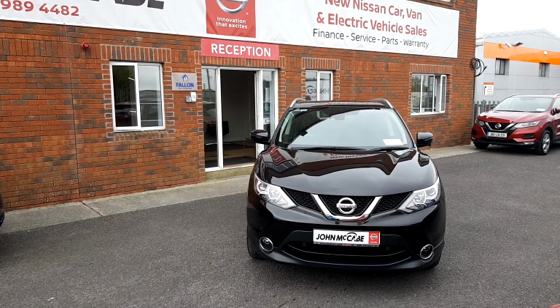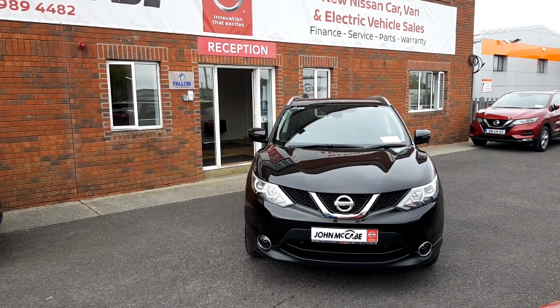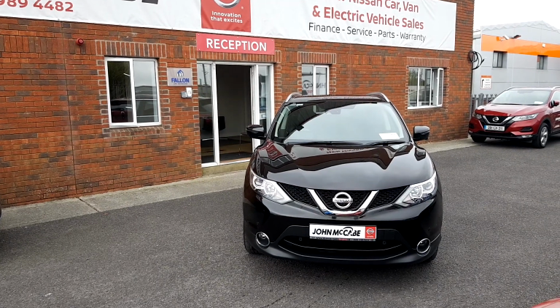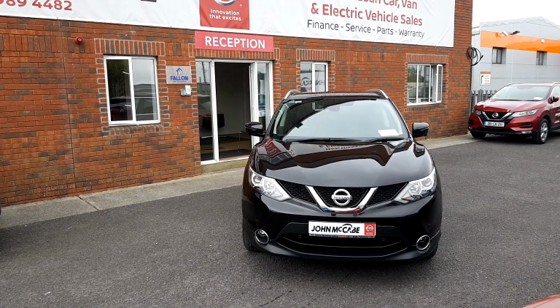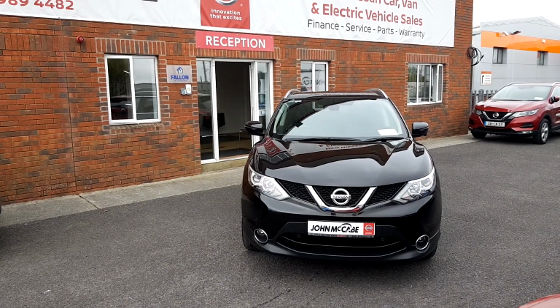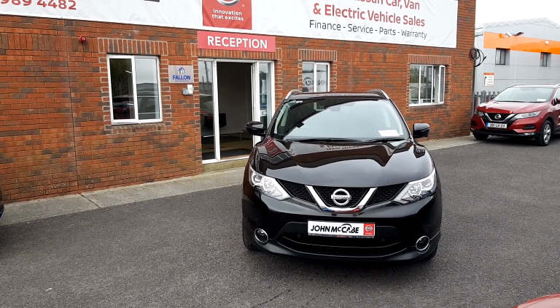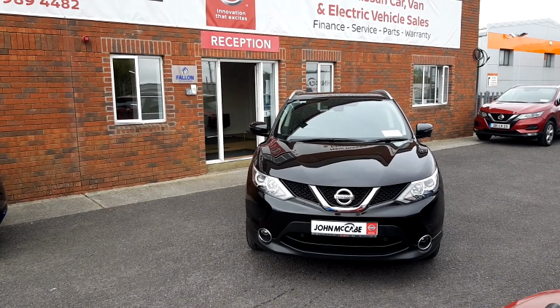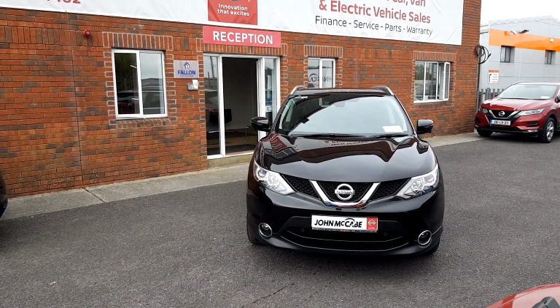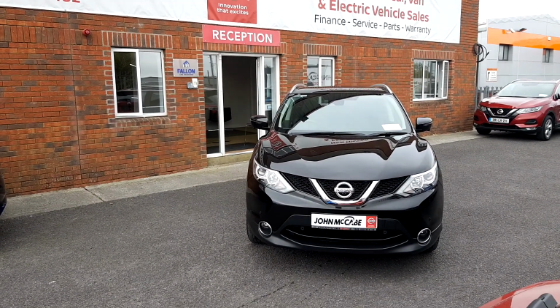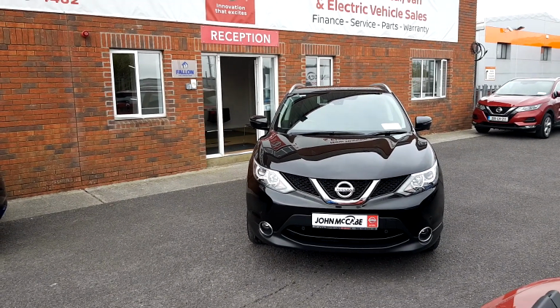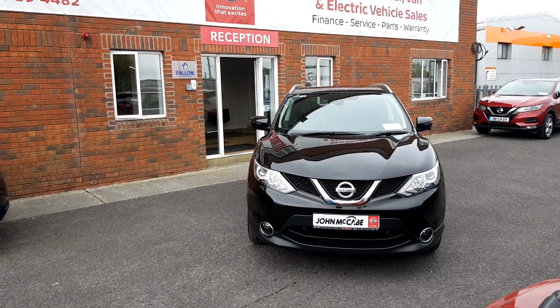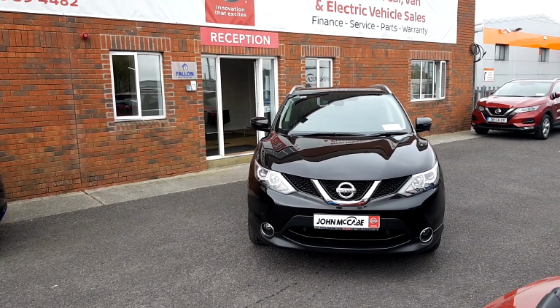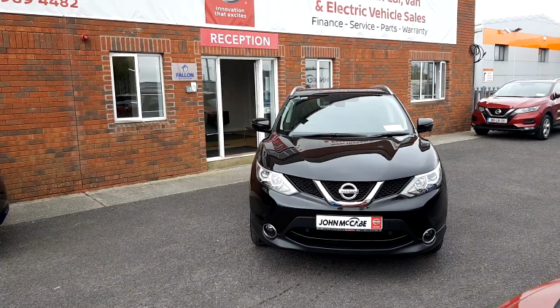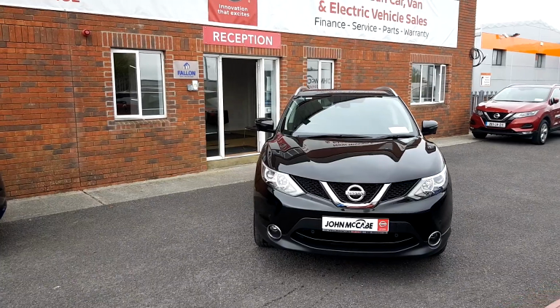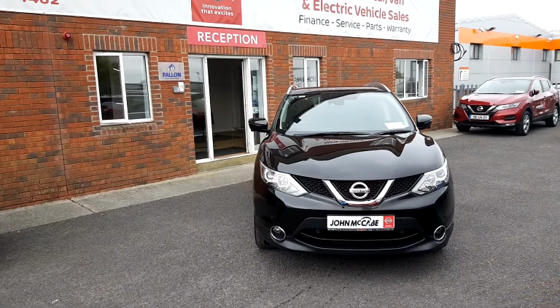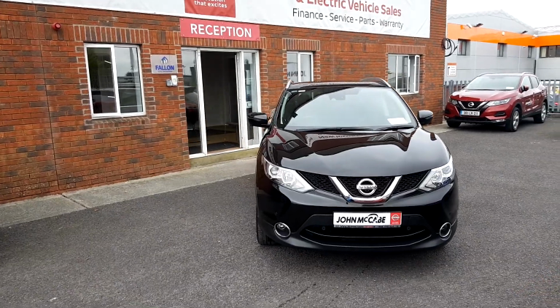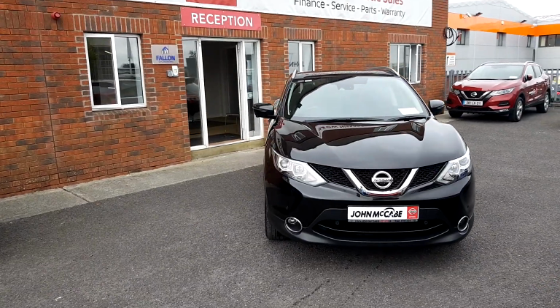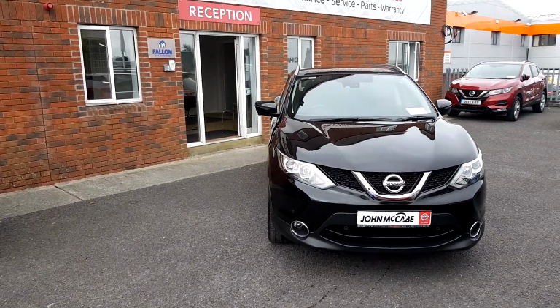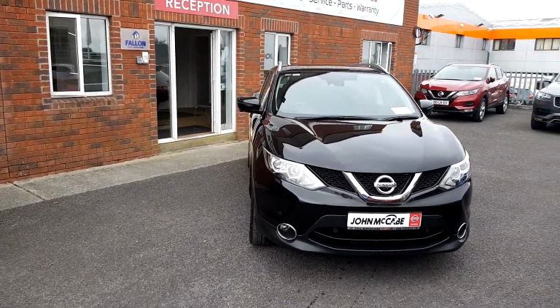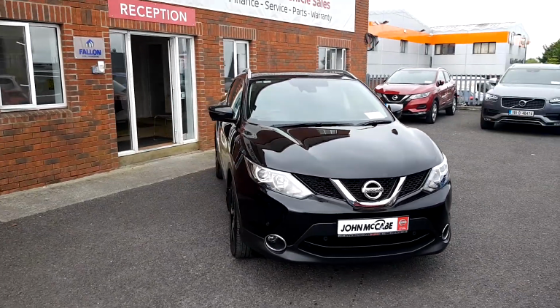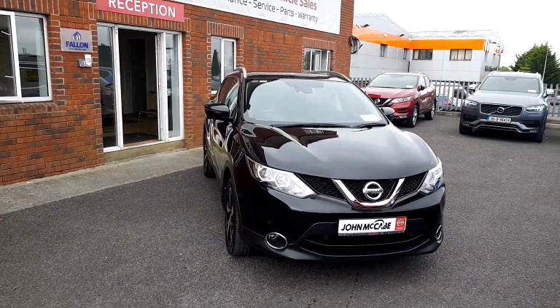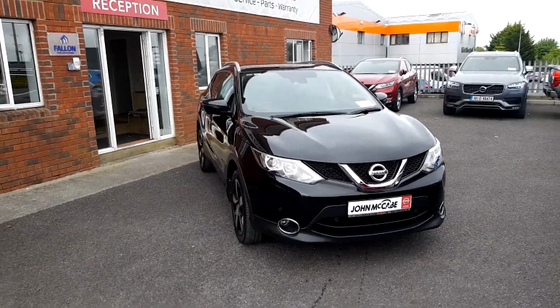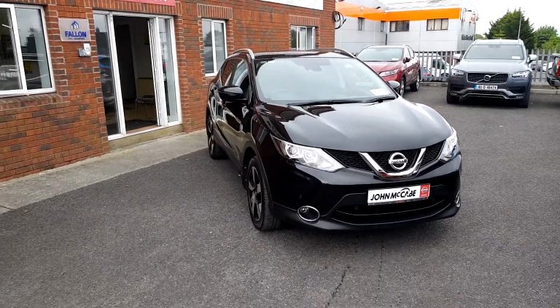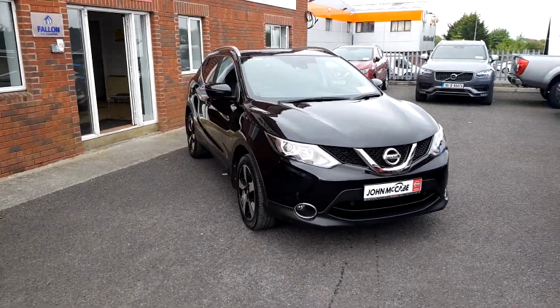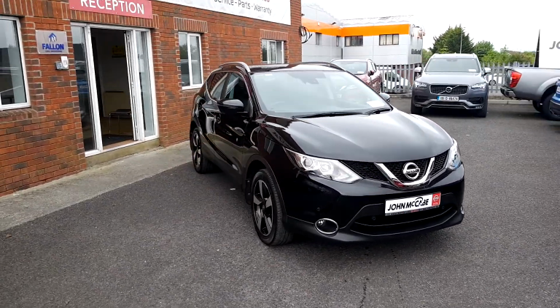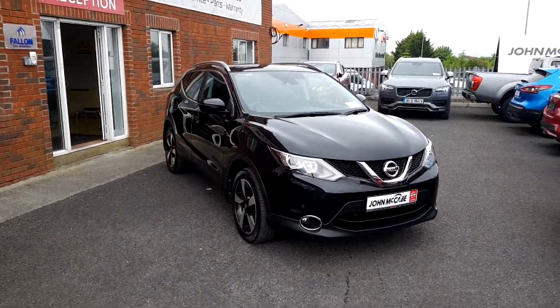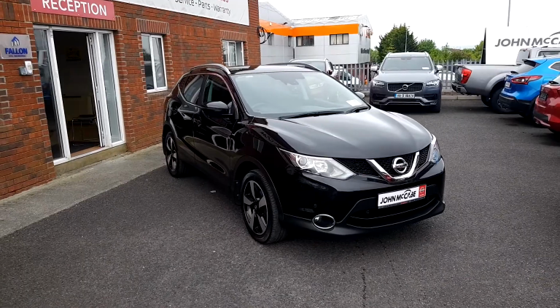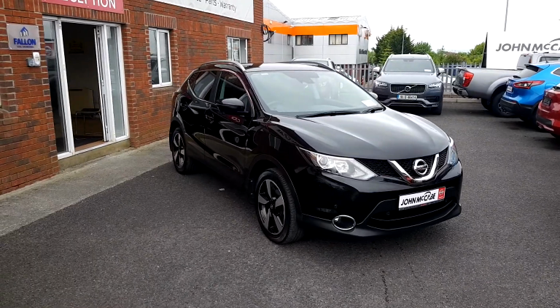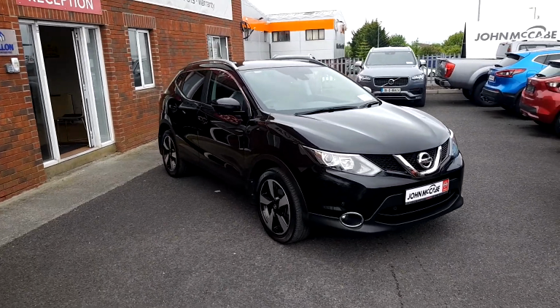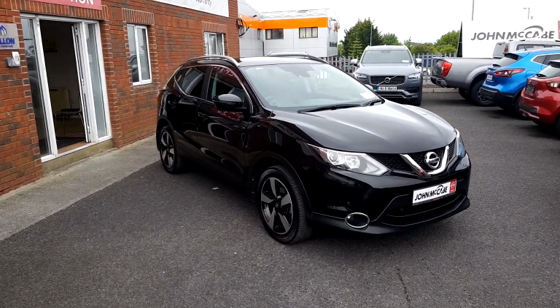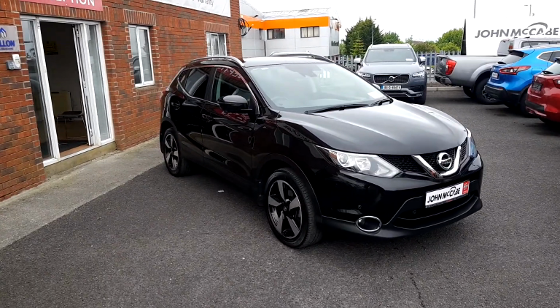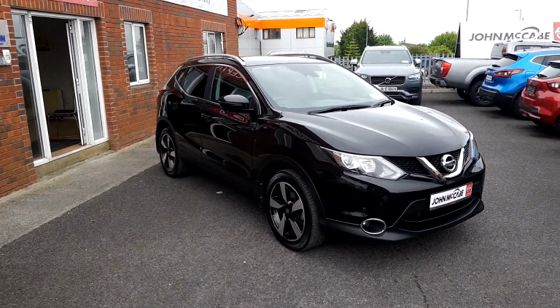Hi, Mark here, John McCabe, Nissan Drogheda. Today I'd like to show you our 172 Nissan Qashqai SV Premium. It's a 1.5 diesel and there's really low mileage in this one, only 53,000 kilometres.